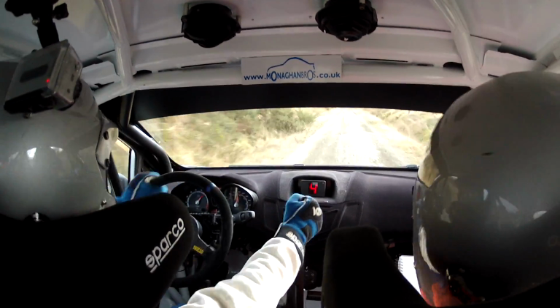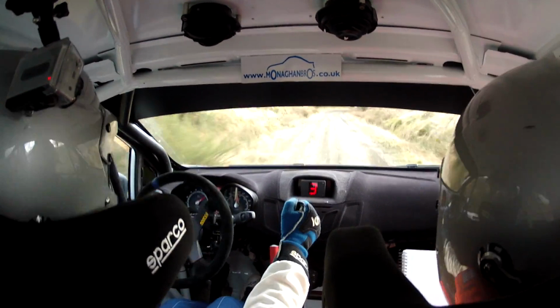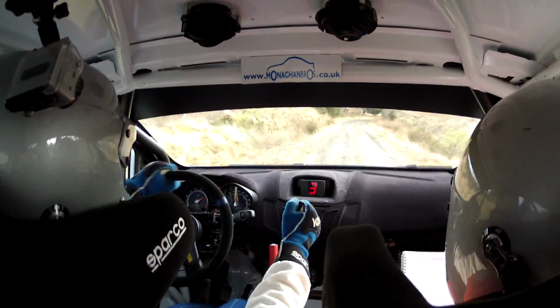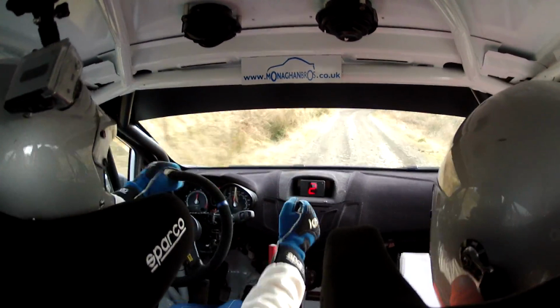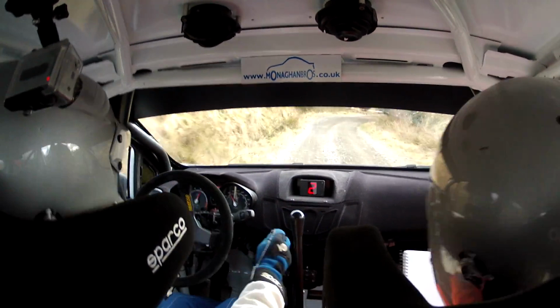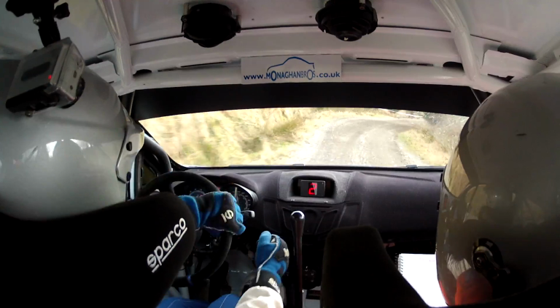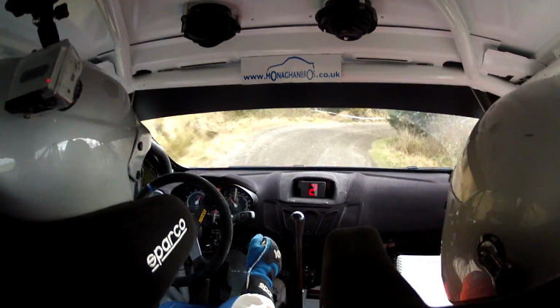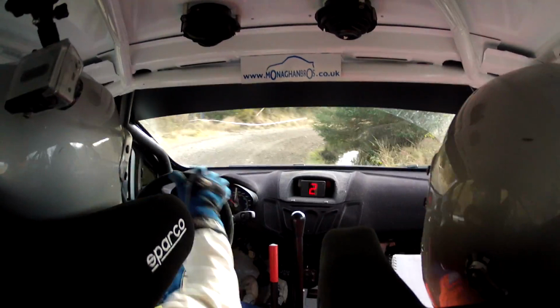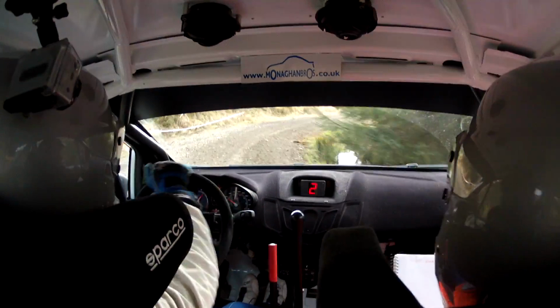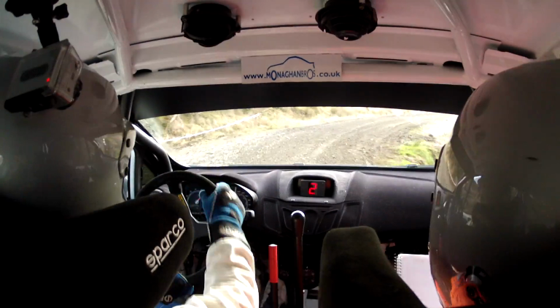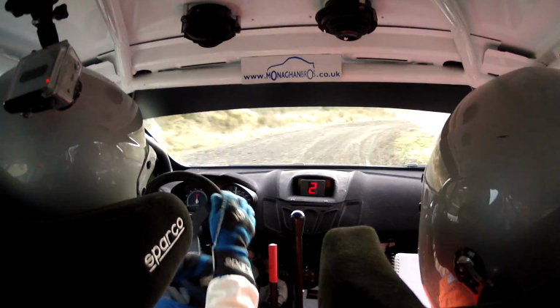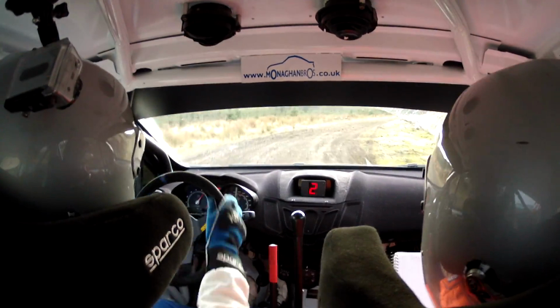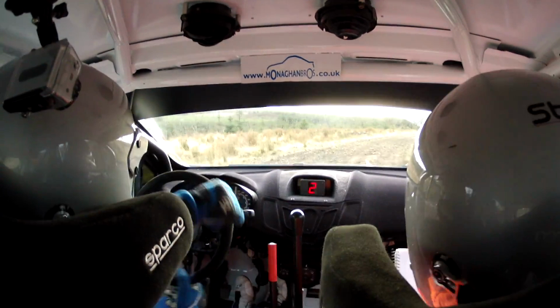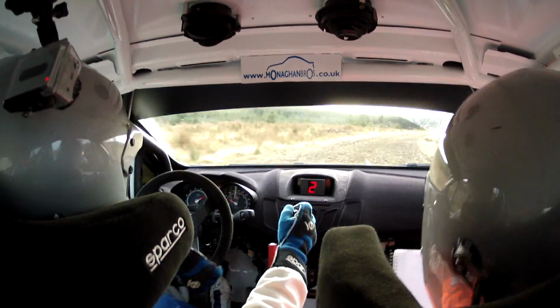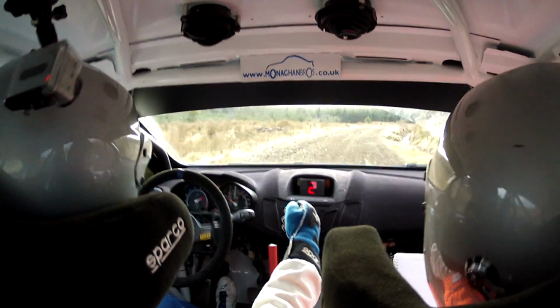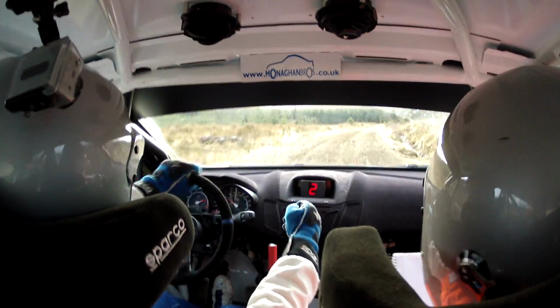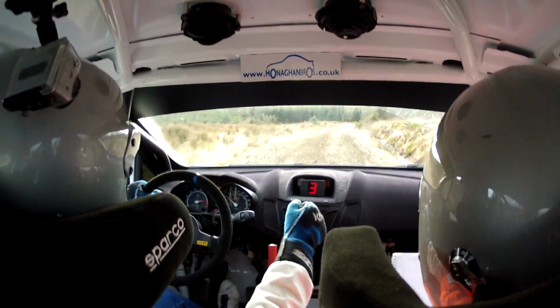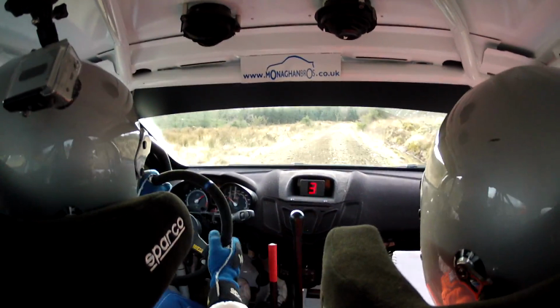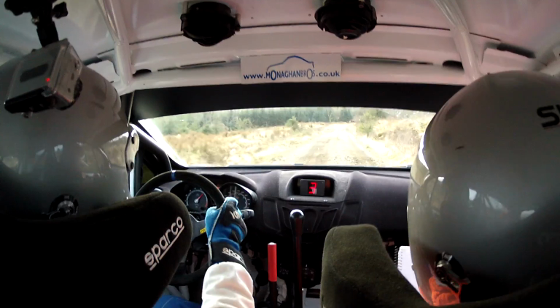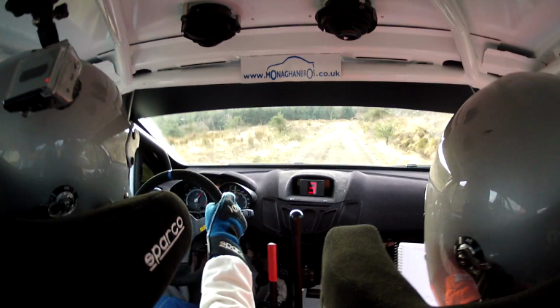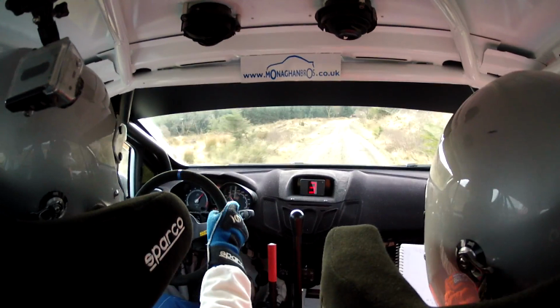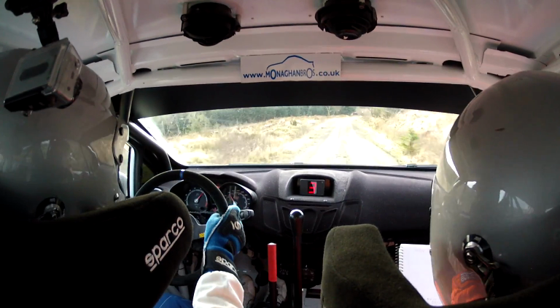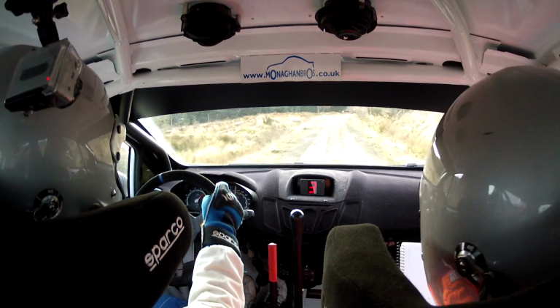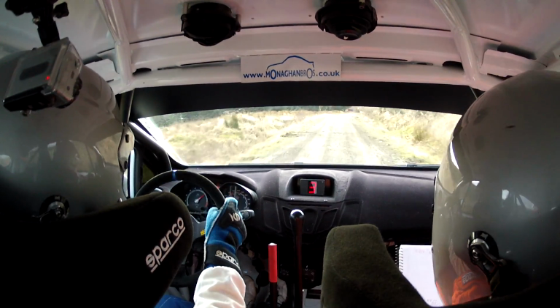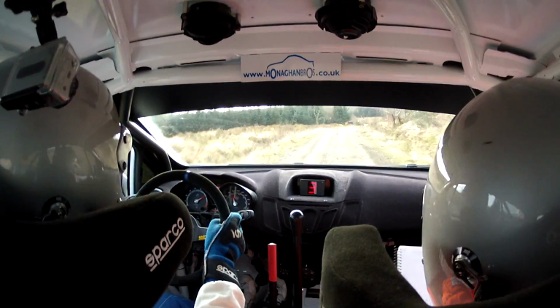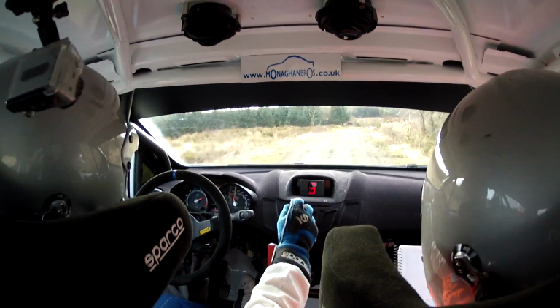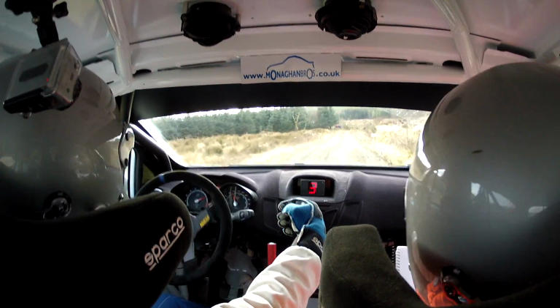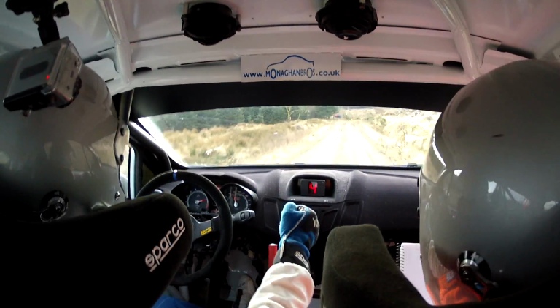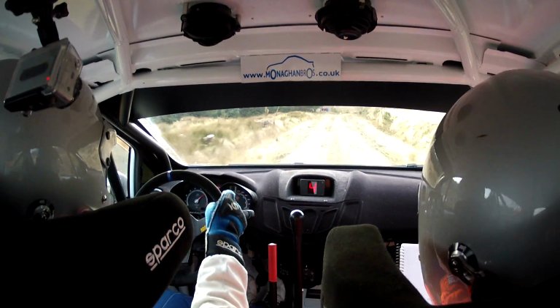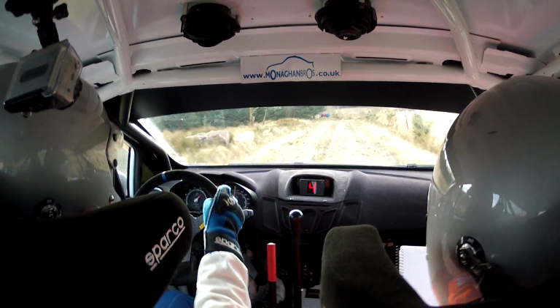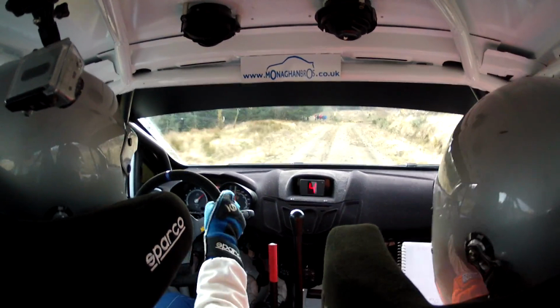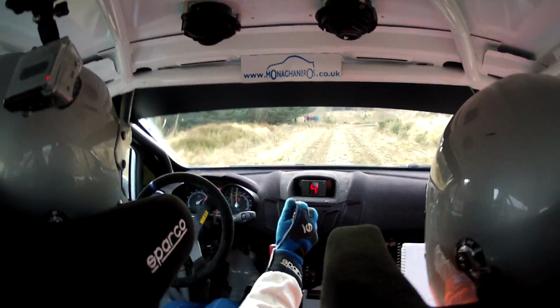100. 6 right over crest. 100. Turn 3 right plus plus, in uphill. Repeat: turn 3 right plus plus, in uphill.